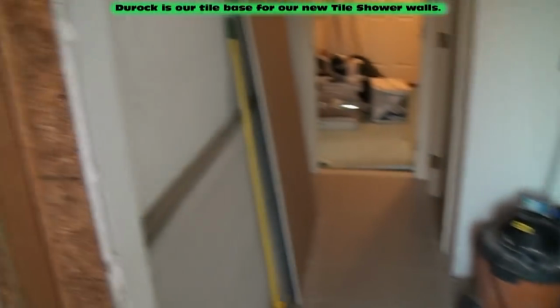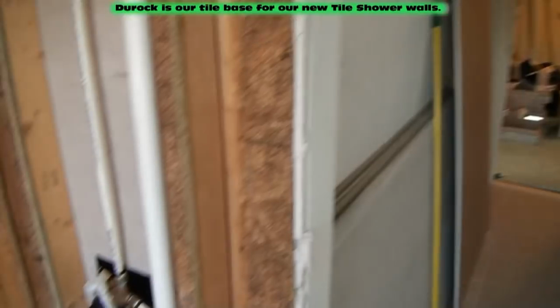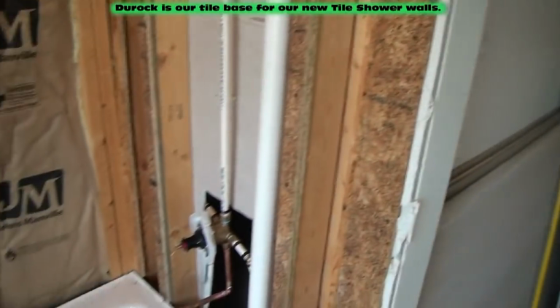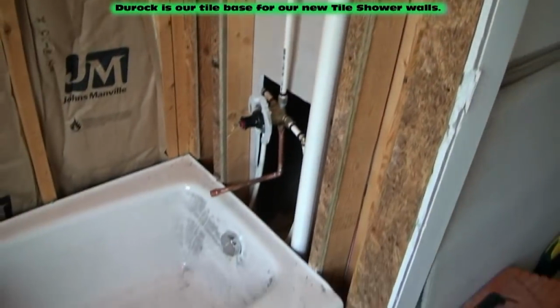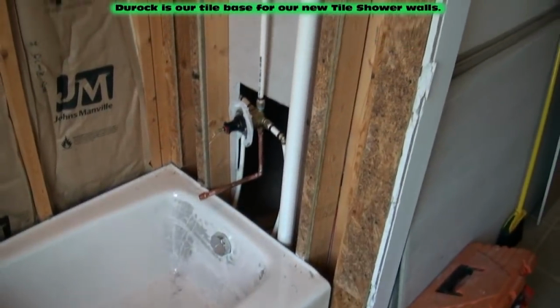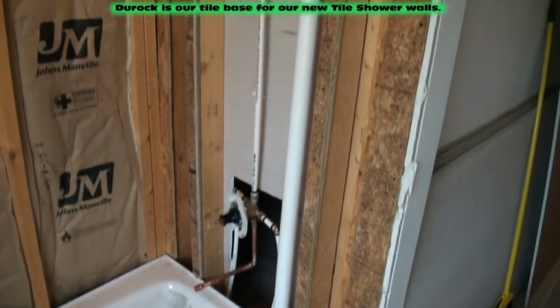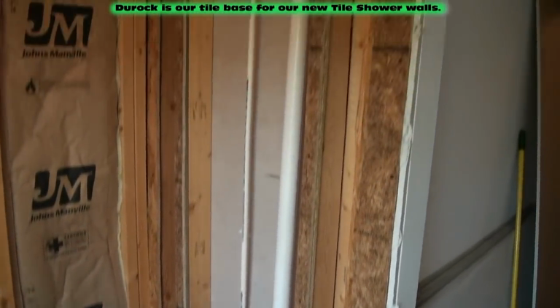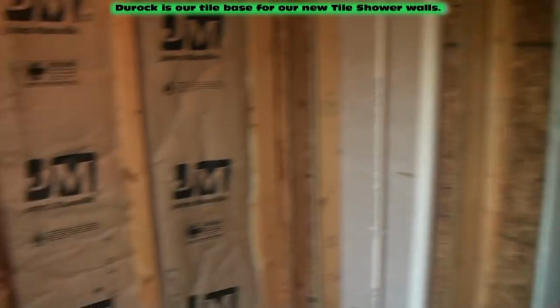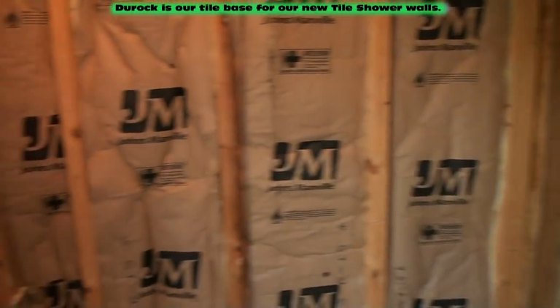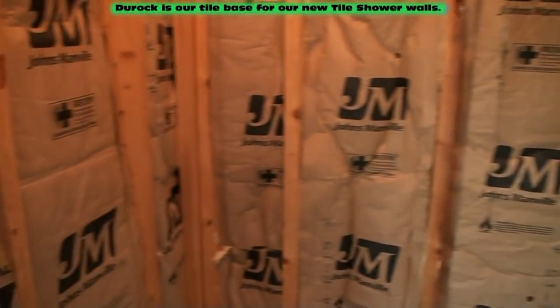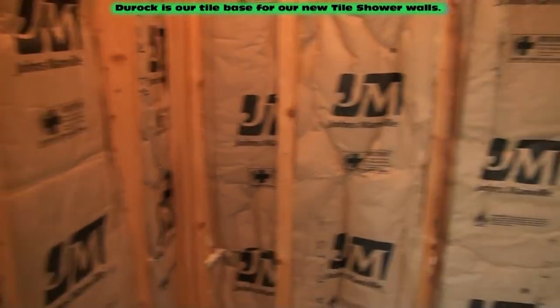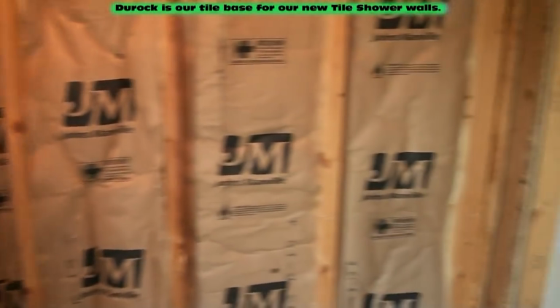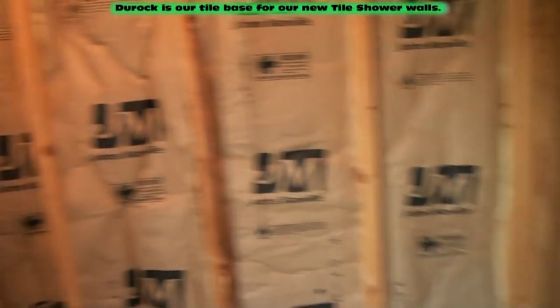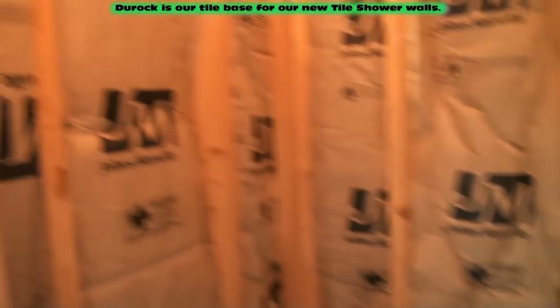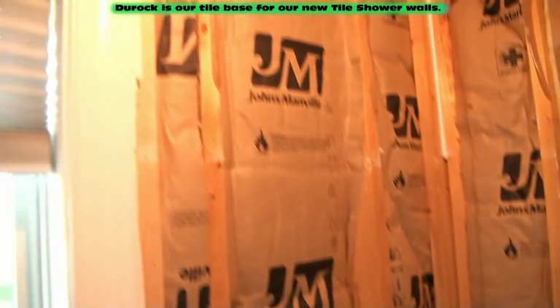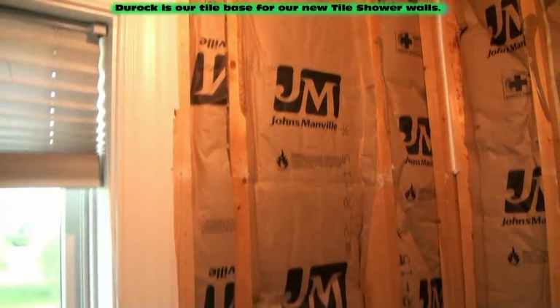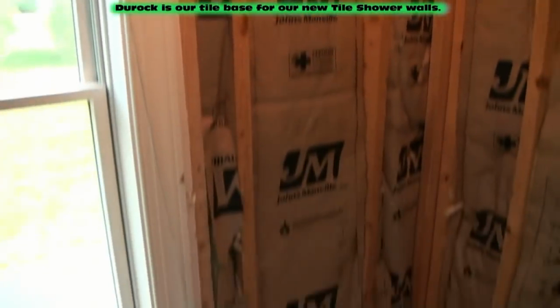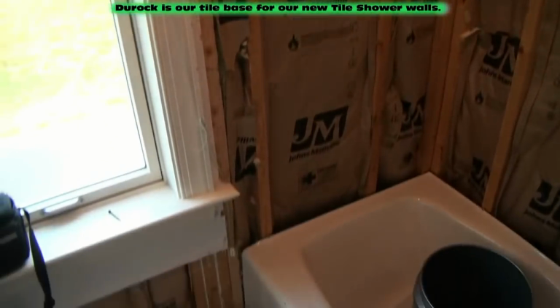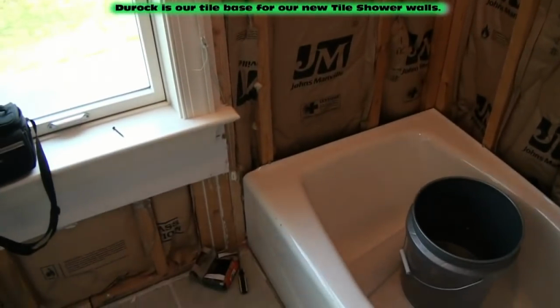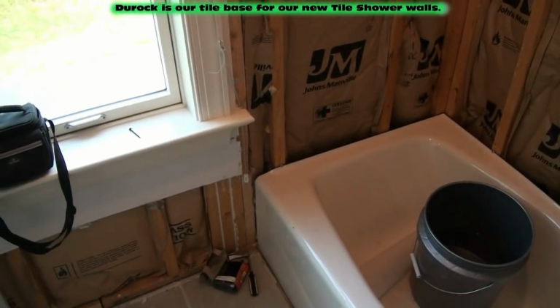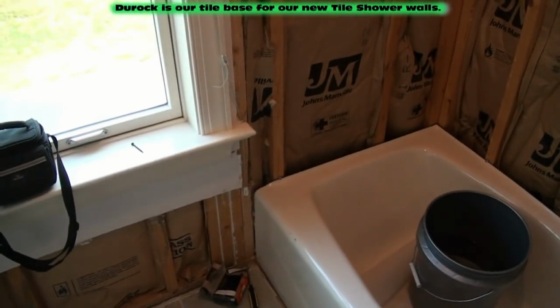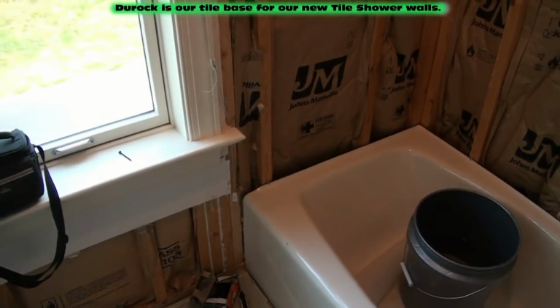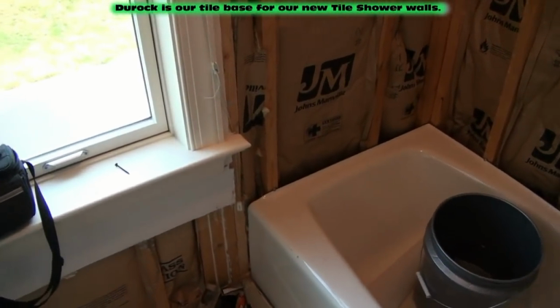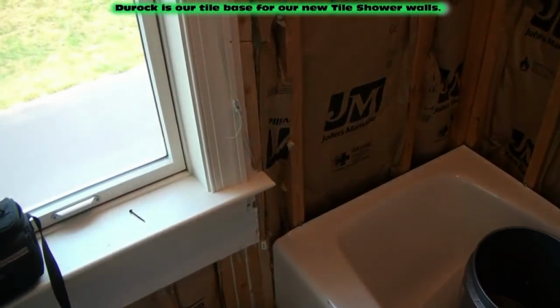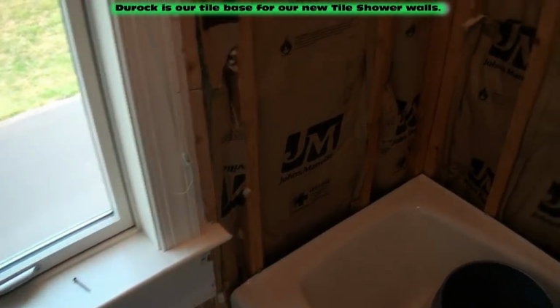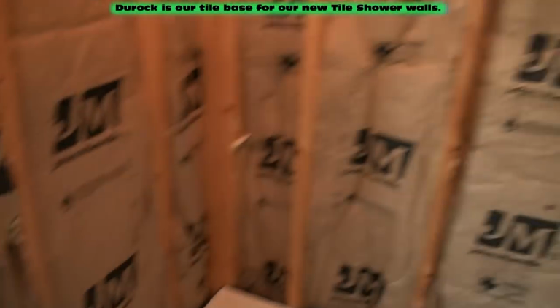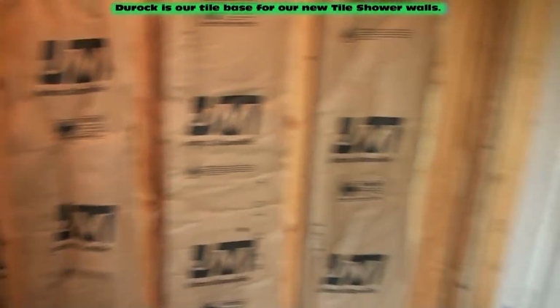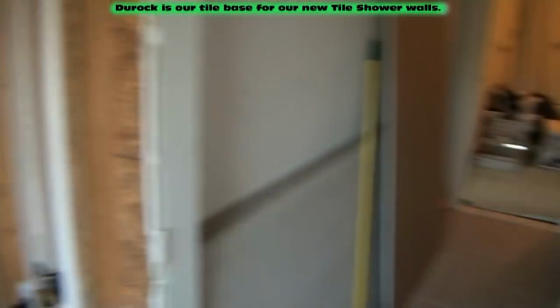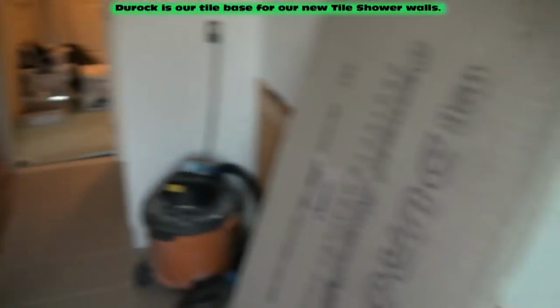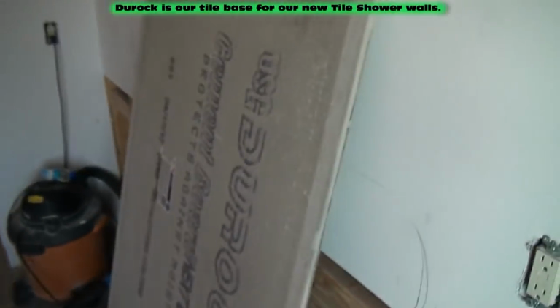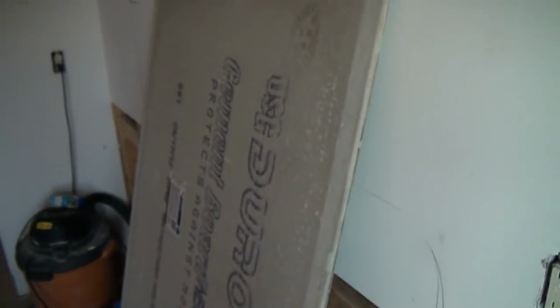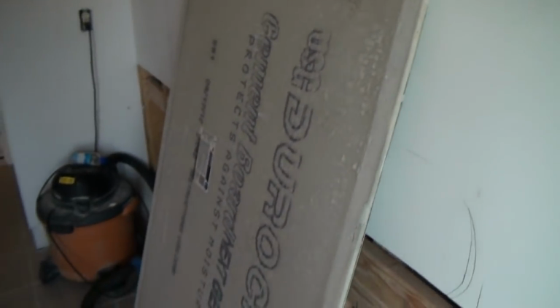We're going to be doing the front wall with the valve, the 5-foot side wall, and the back wall for the shower and tile. We have to cover all of that with our concrete Durock.